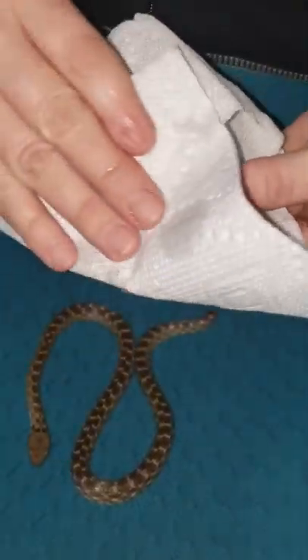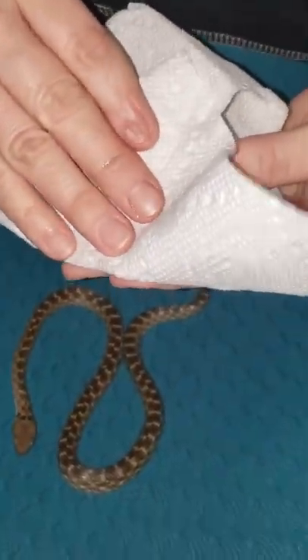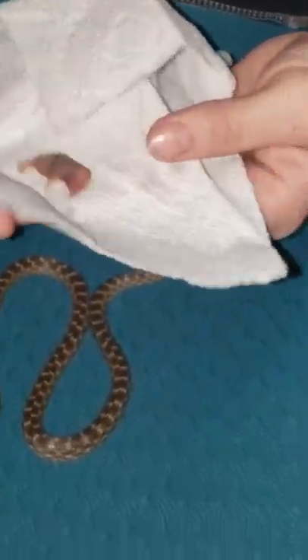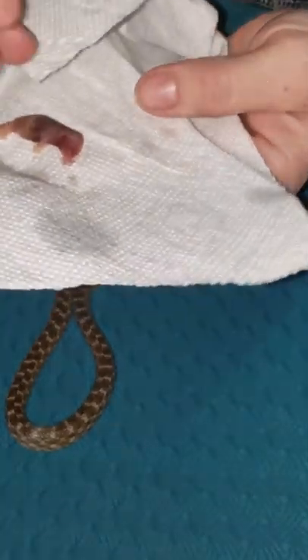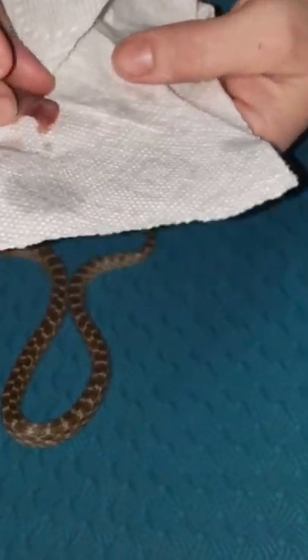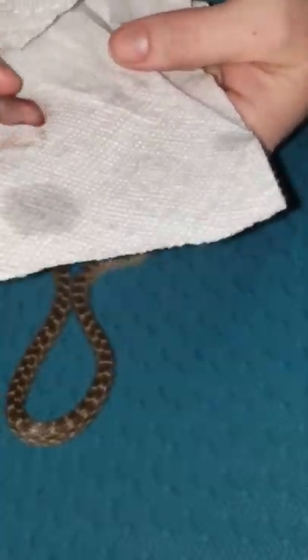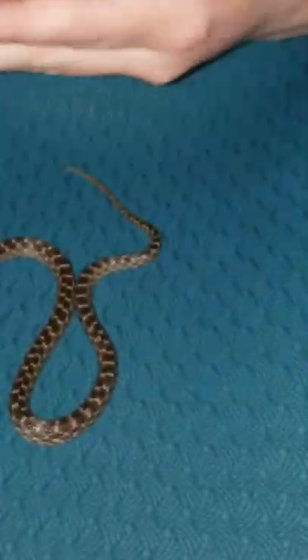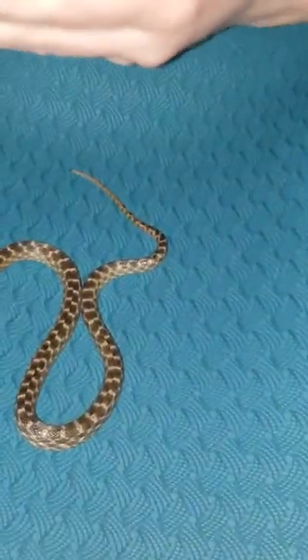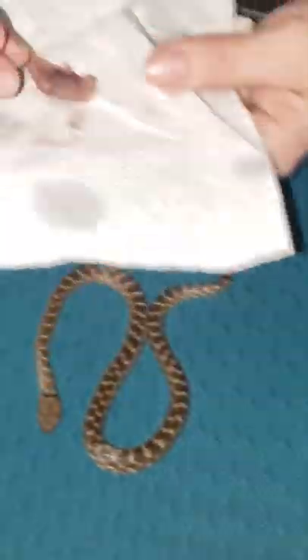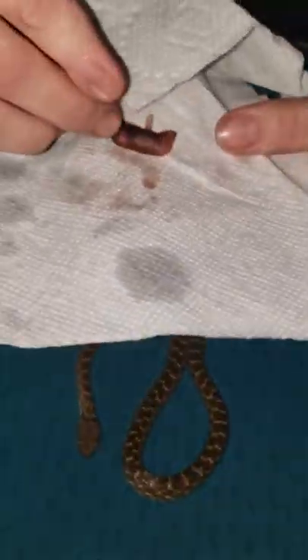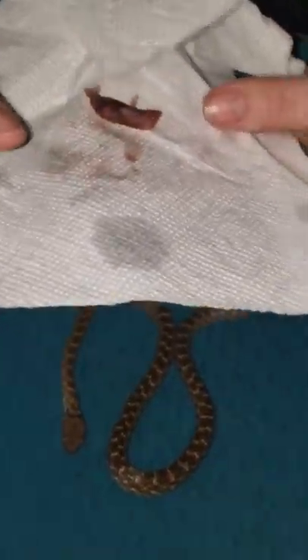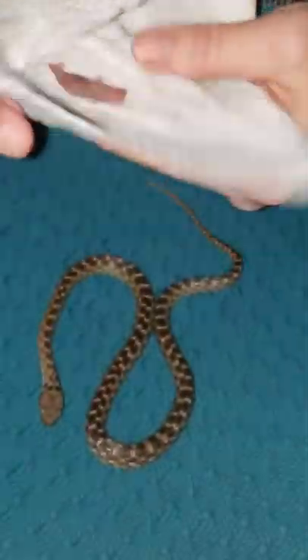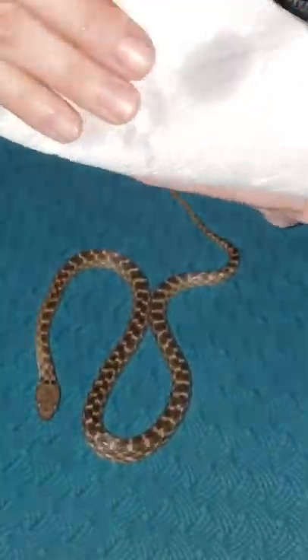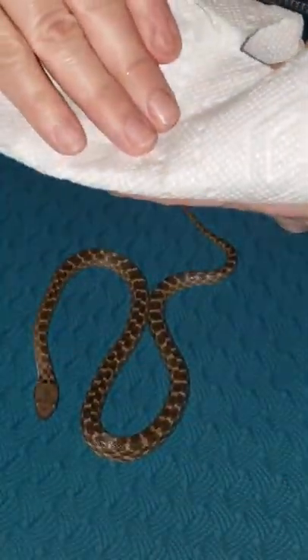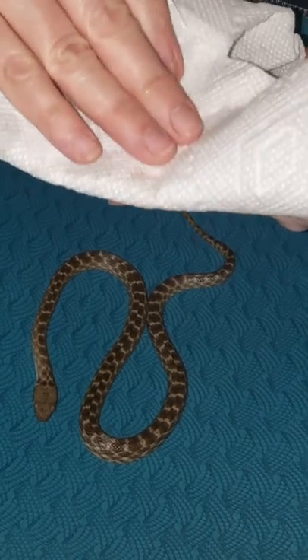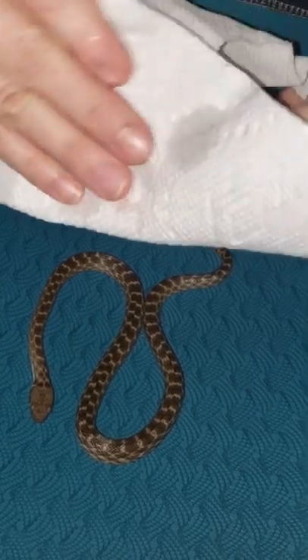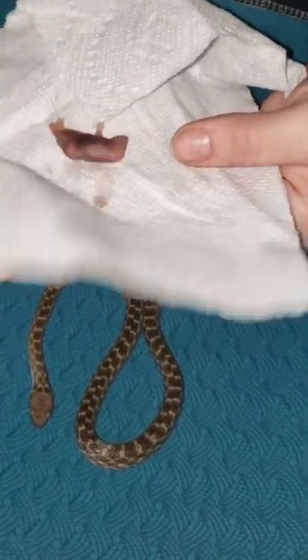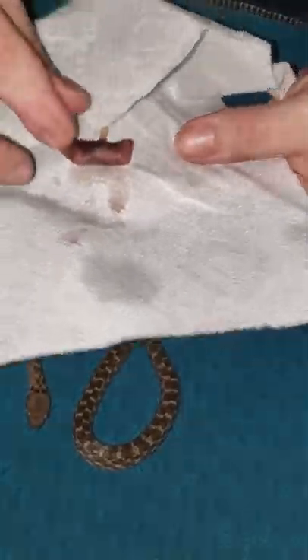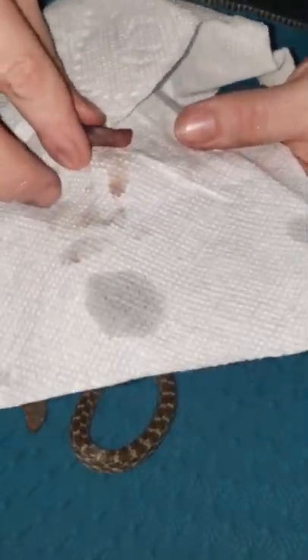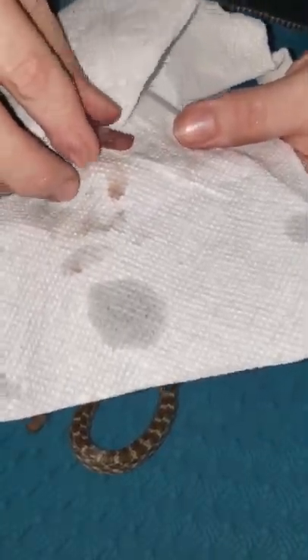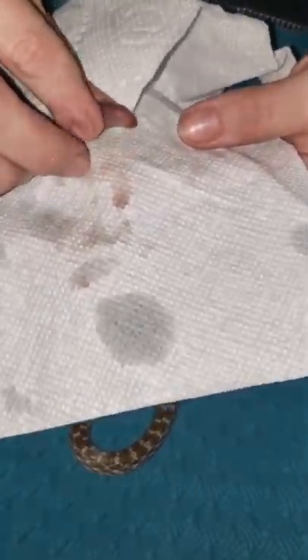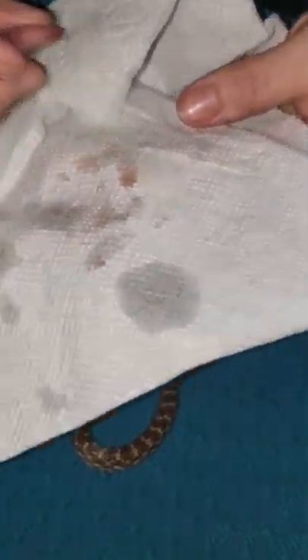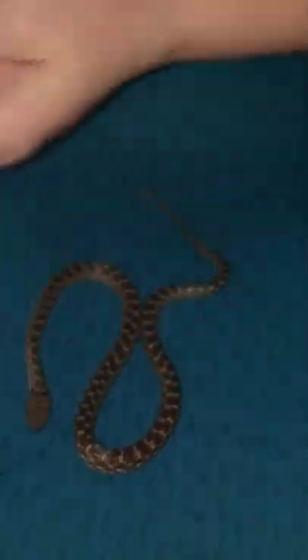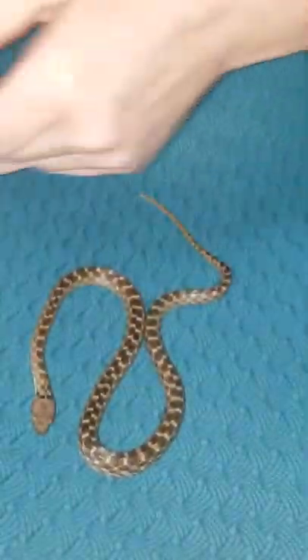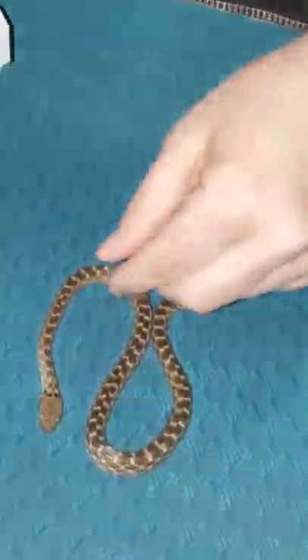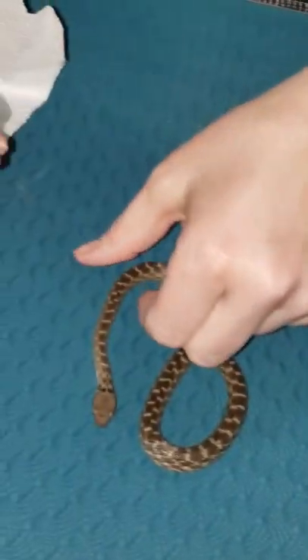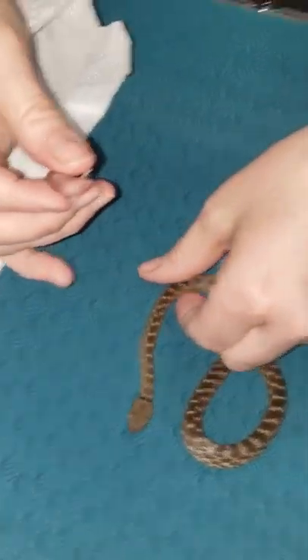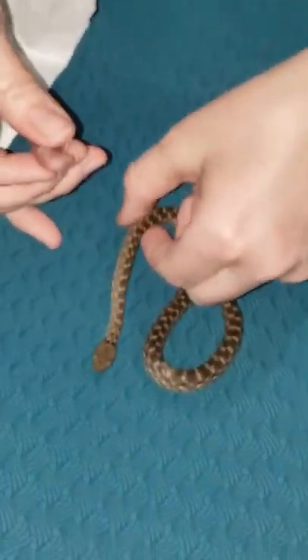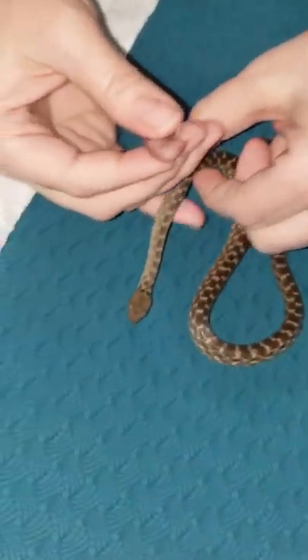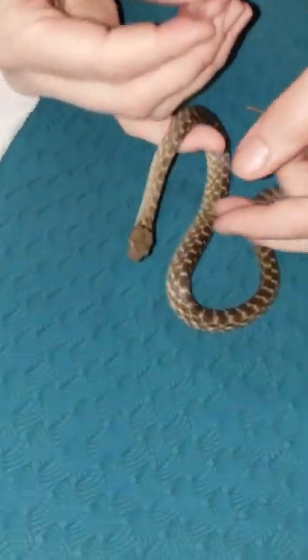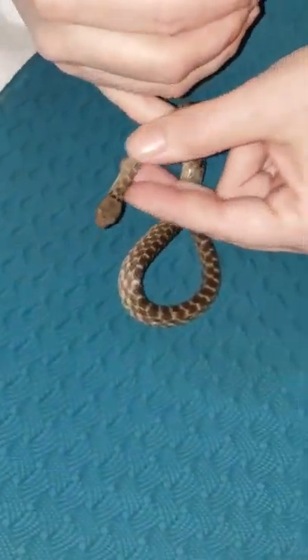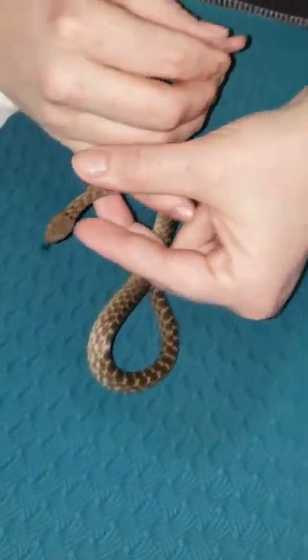I thawed the frozen pinky out in some warm water at 110 degrees and left it in there for a good half an hour, then heated the water back up again to 110 degrees.